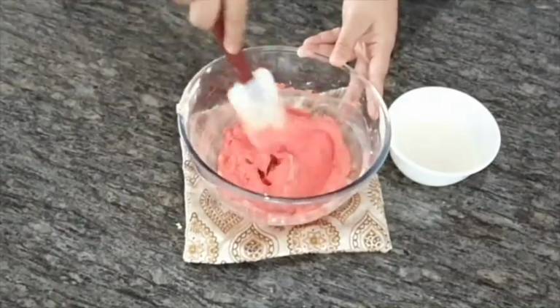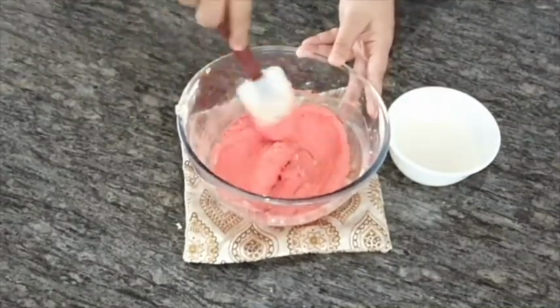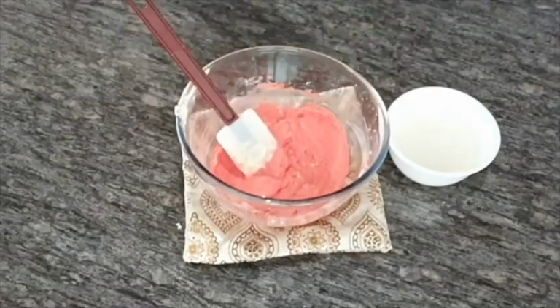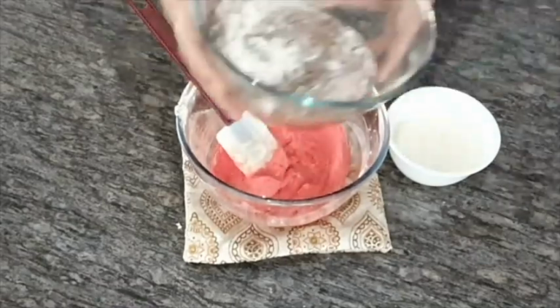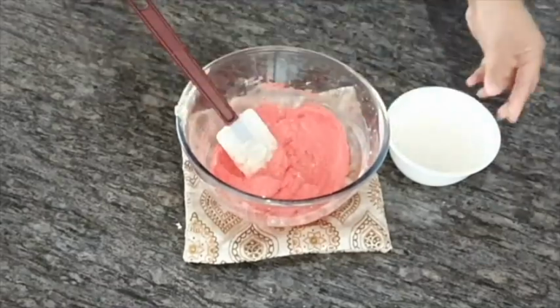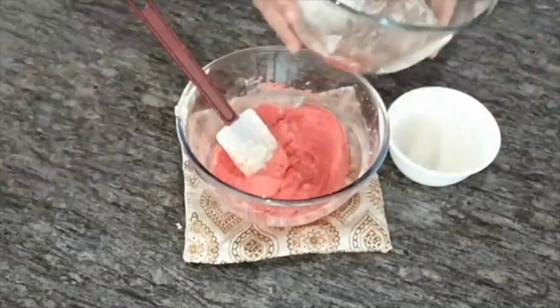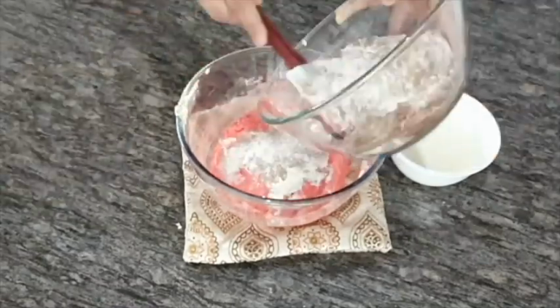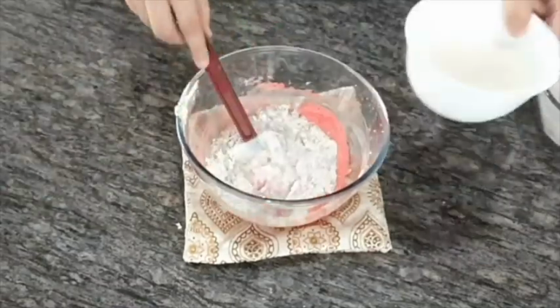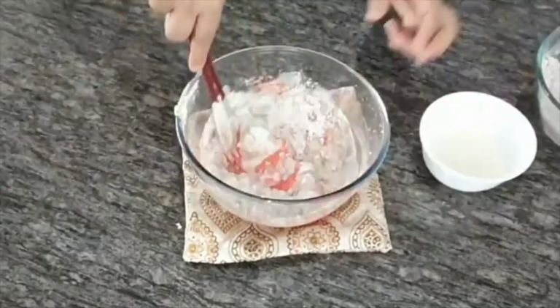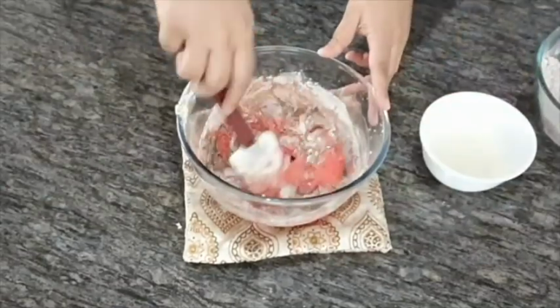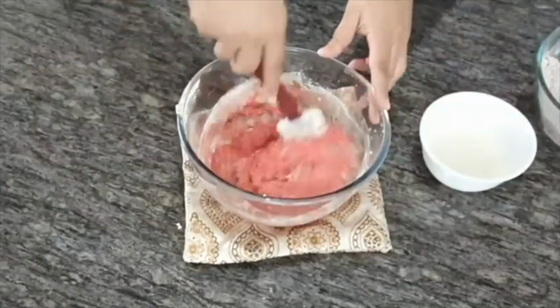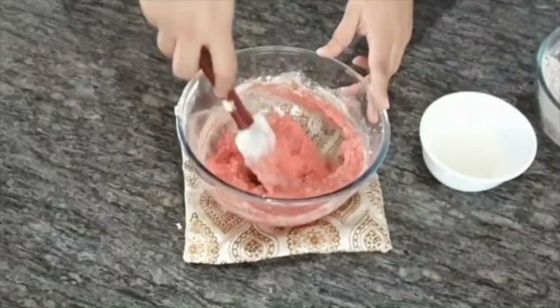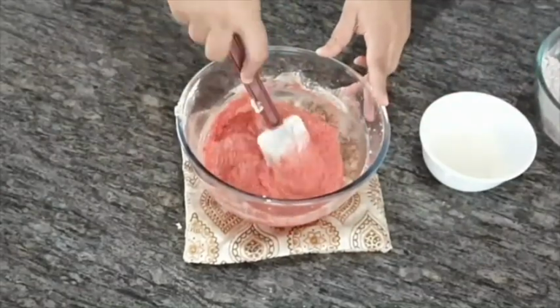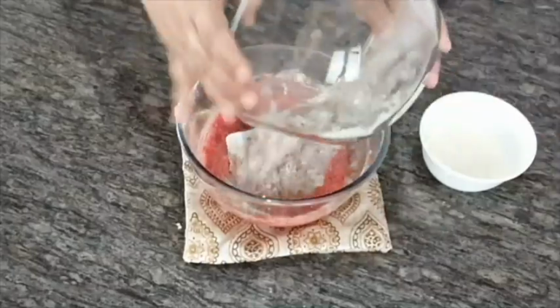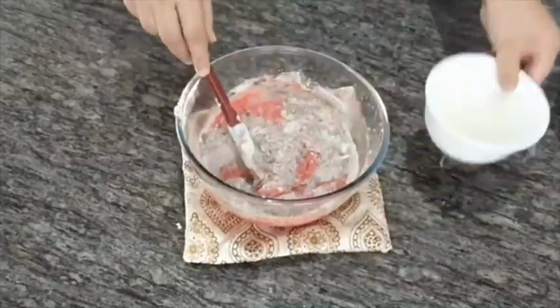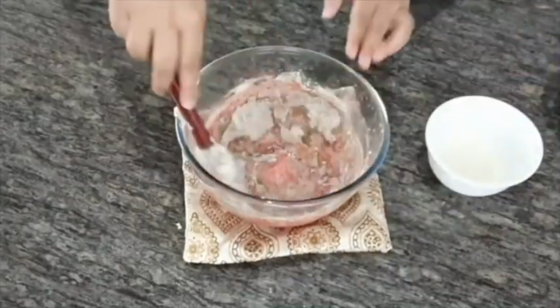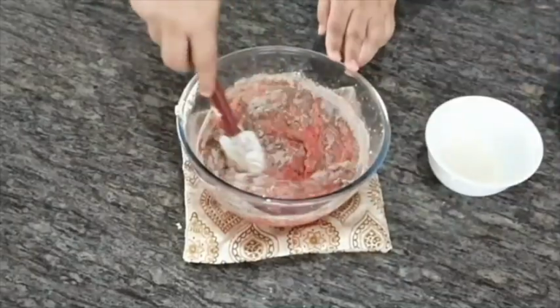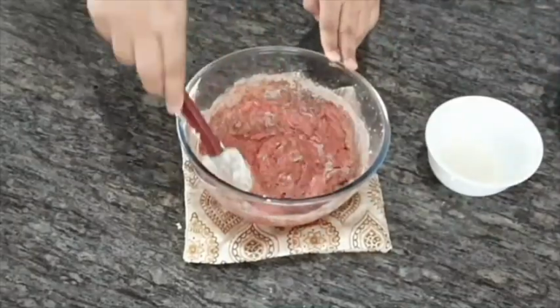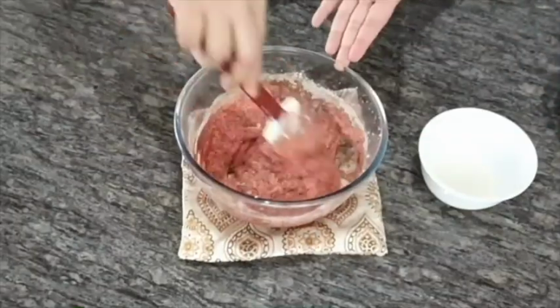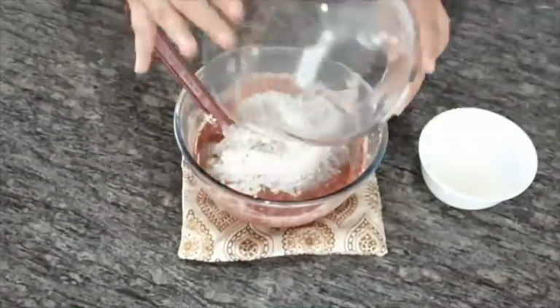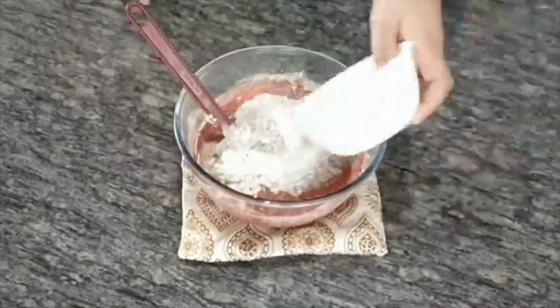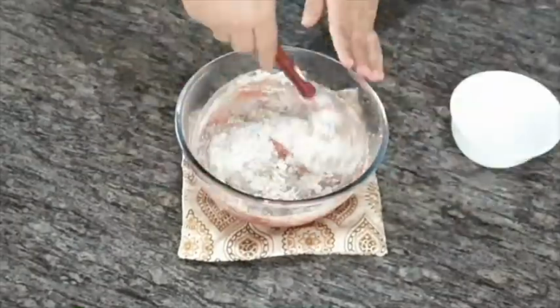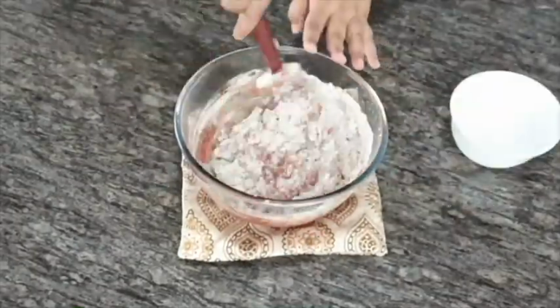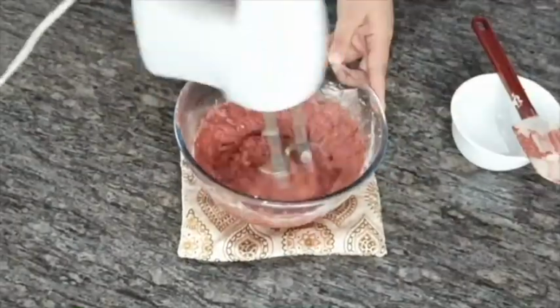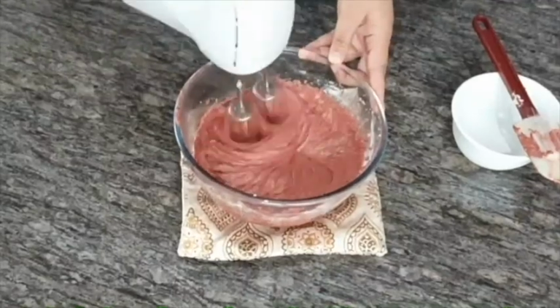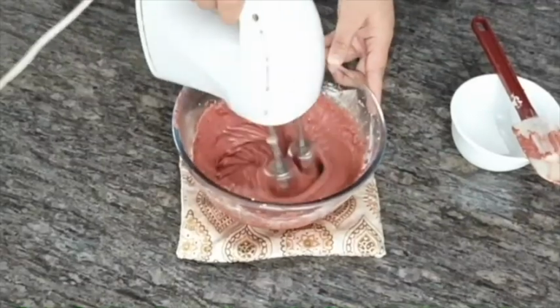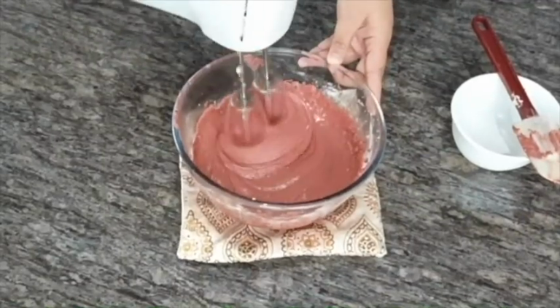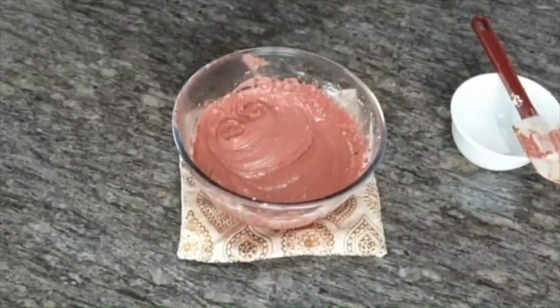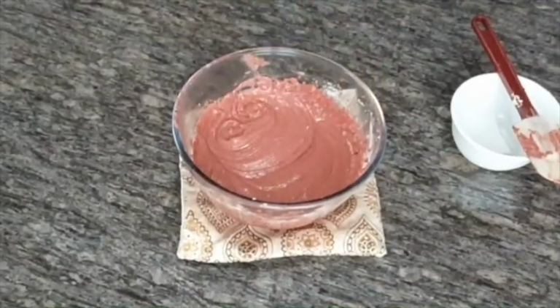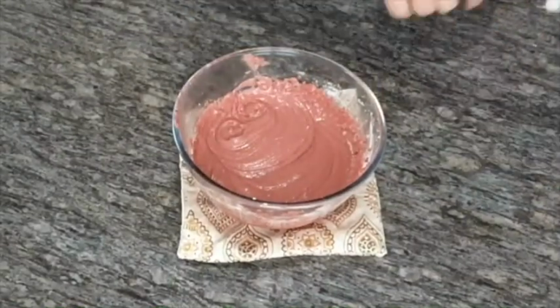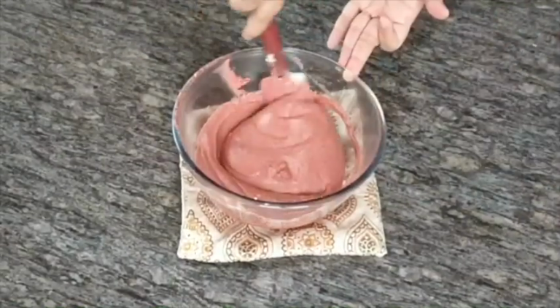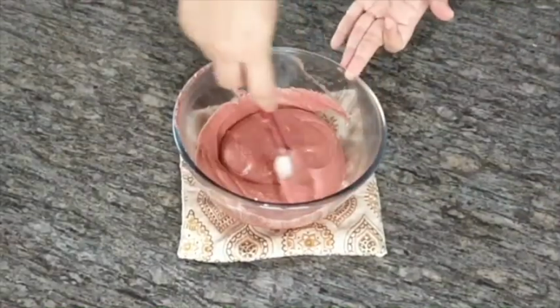Now fold in your flour mix and buttermilk alternatively into the batter in three batches. The batter should be smooth — make sure there are no lumps.